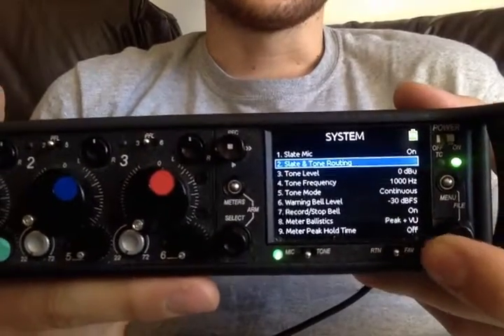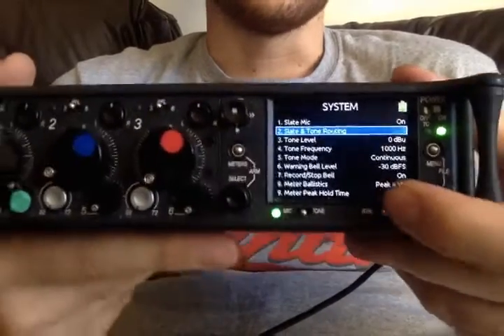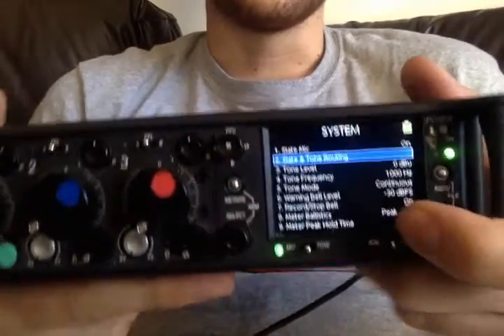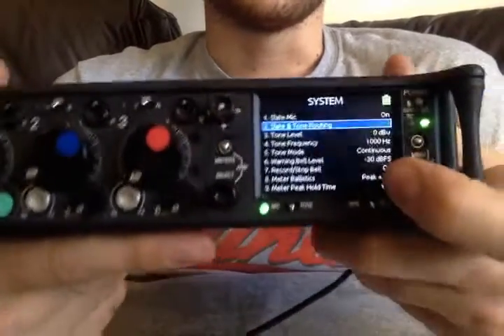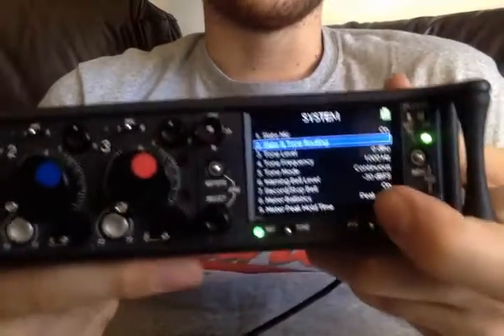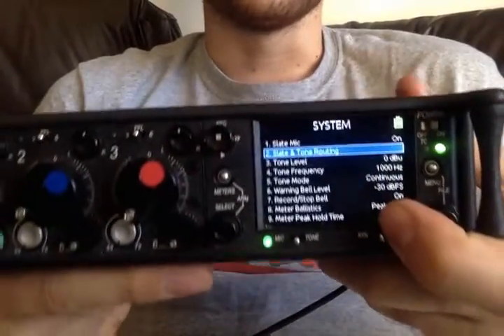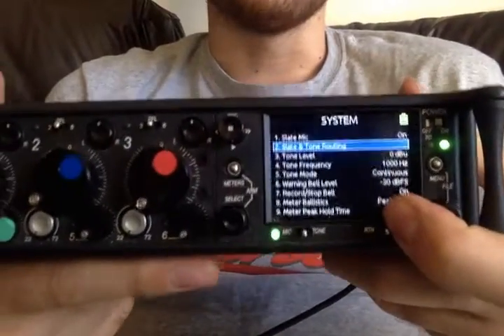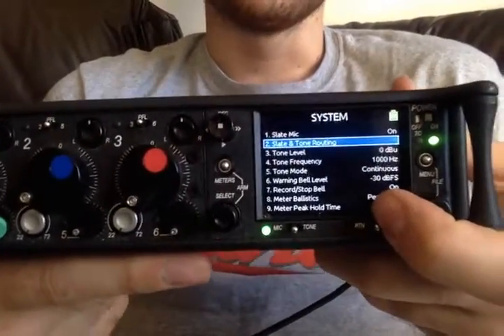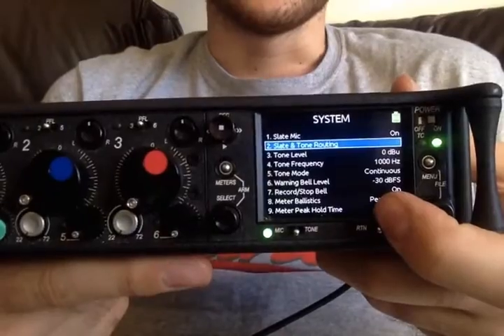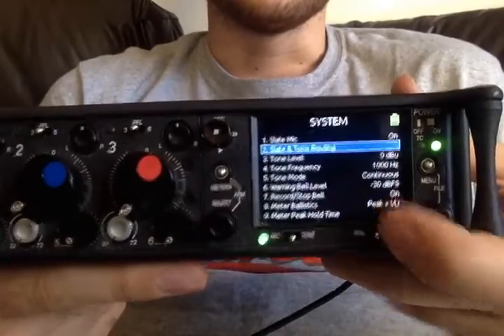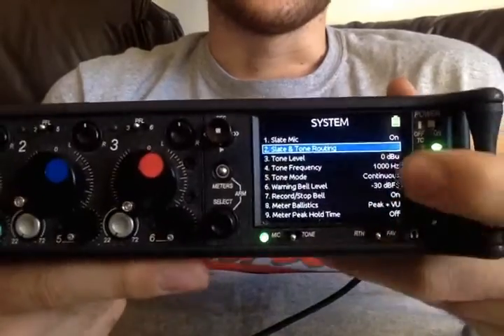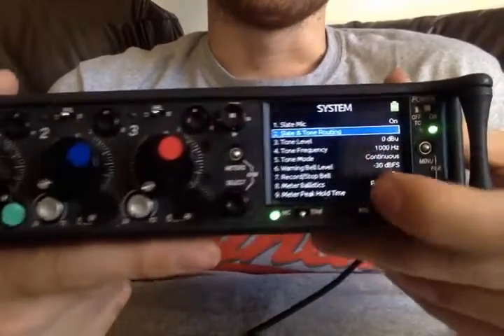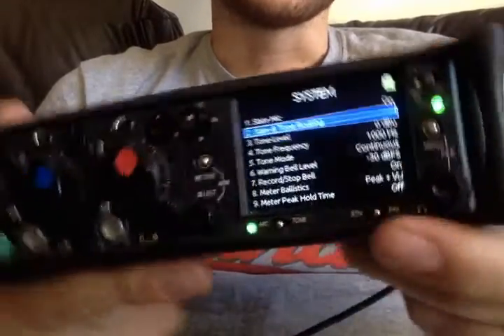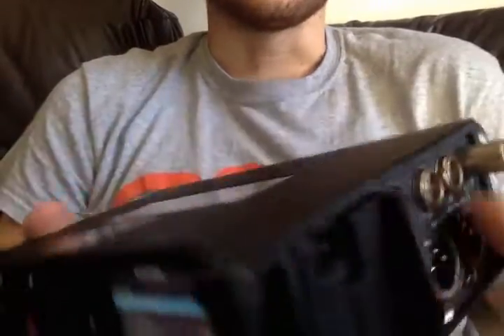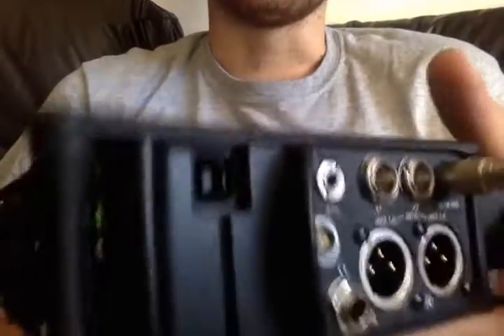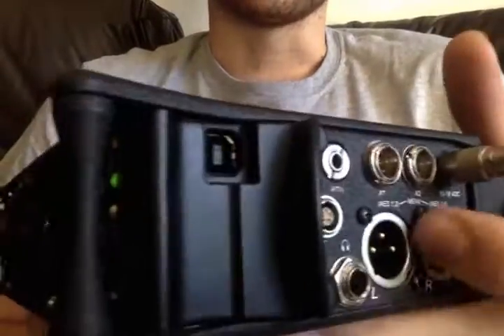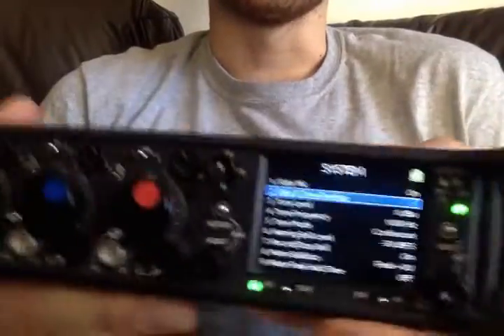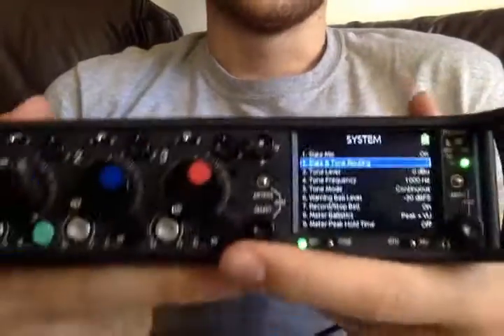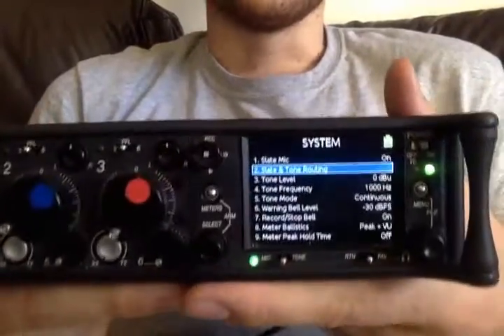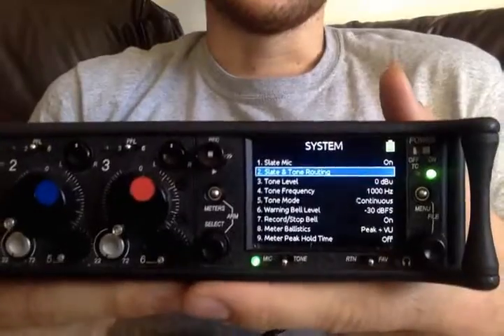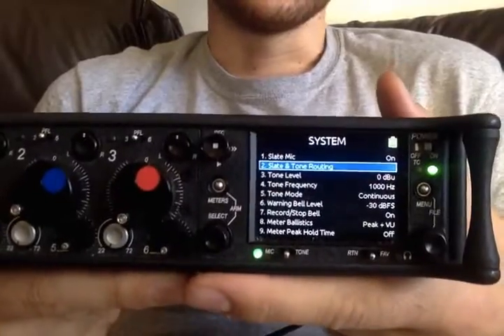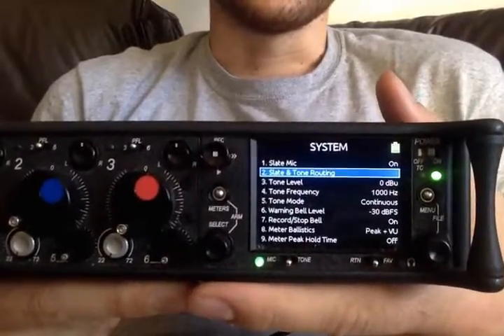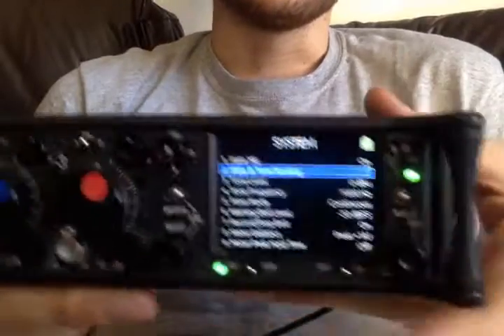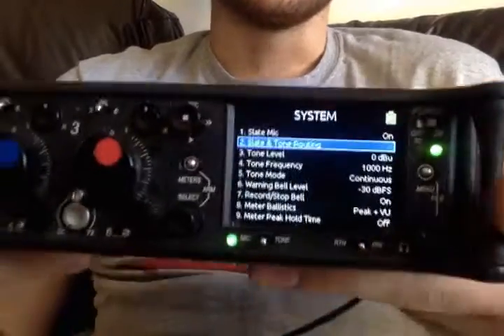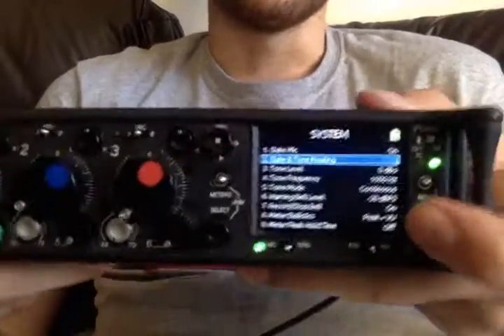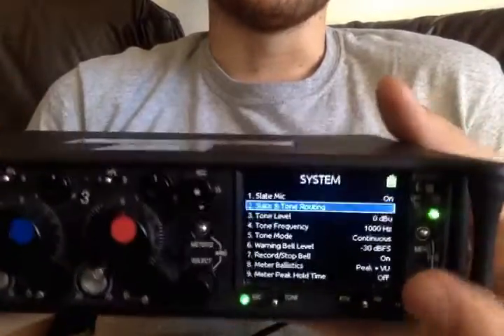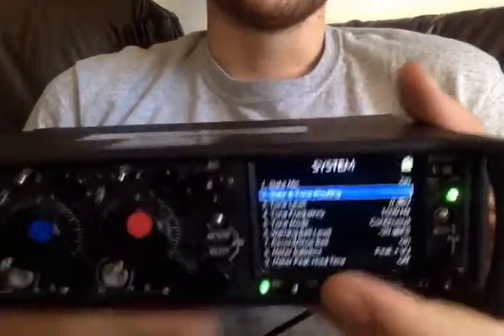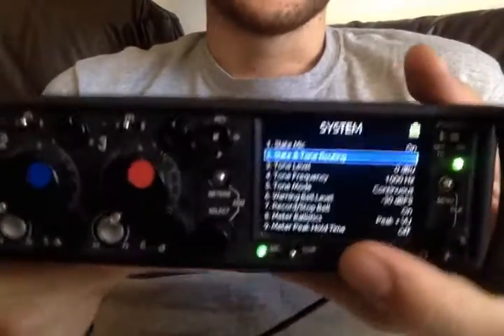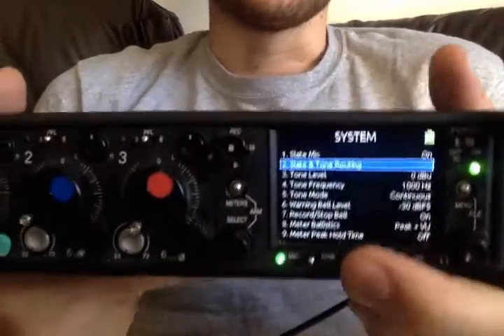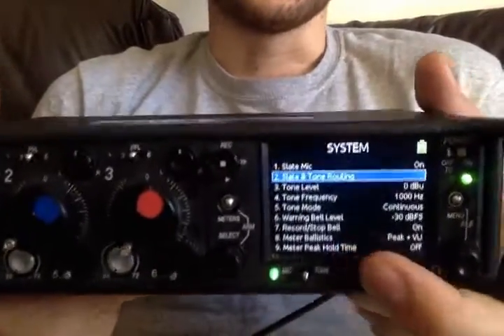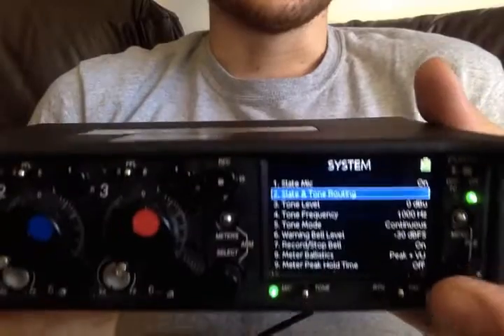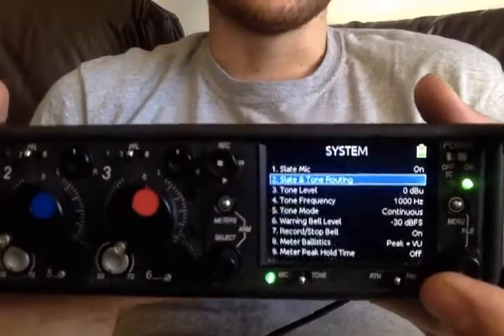Same with the tone. Maybe you don't need to line up tone to one of your outputs, although anything with your output, I reckon you should probably line it all up with the tone so they can have an easier time in post, maybe, if they need to go back to different rushes.